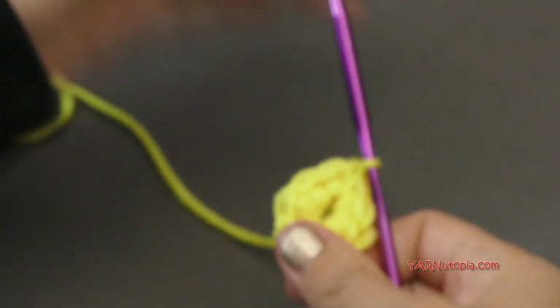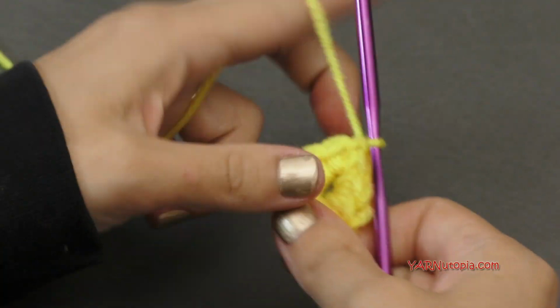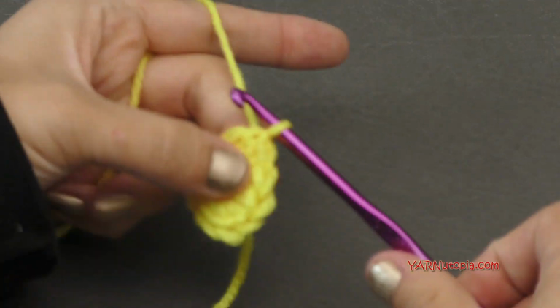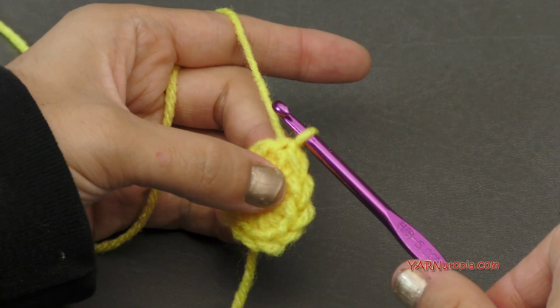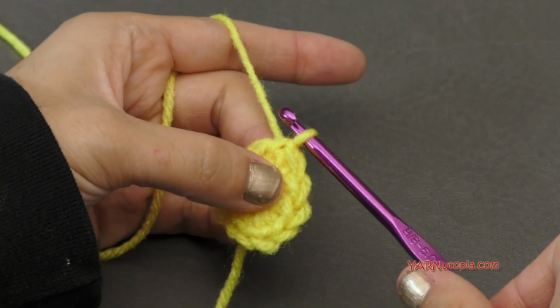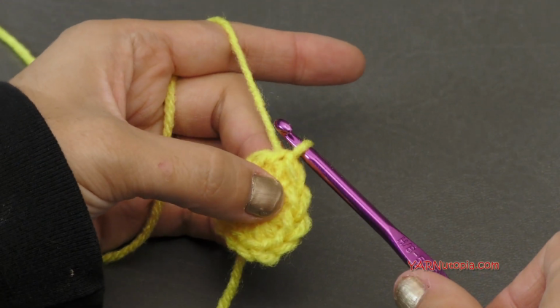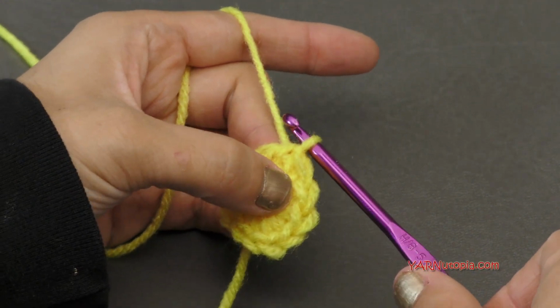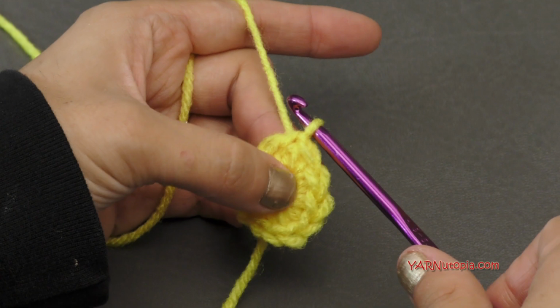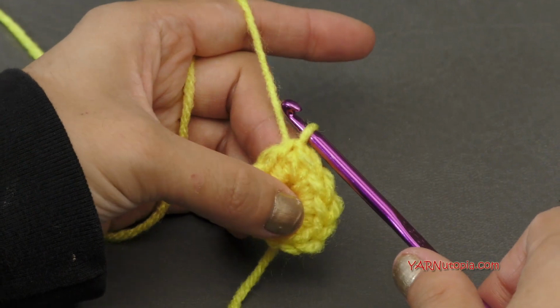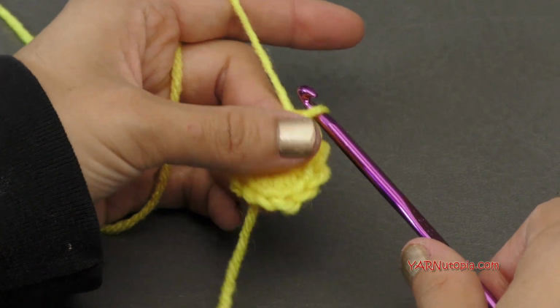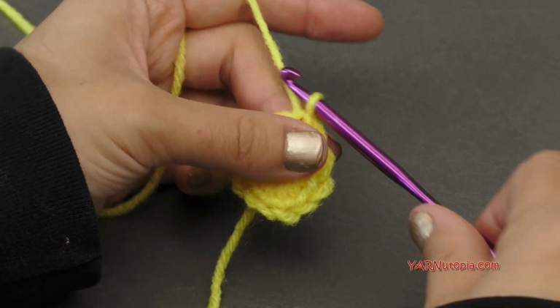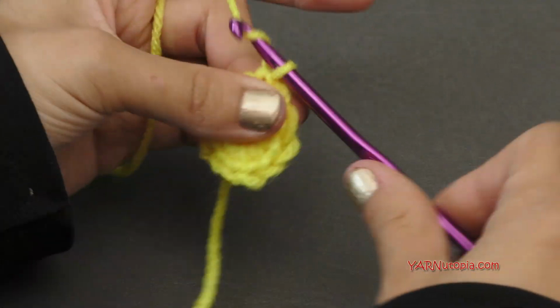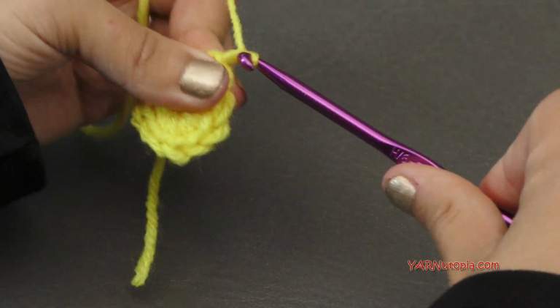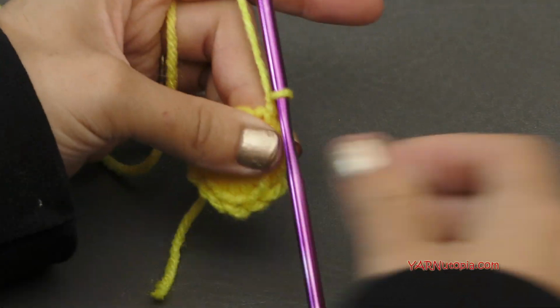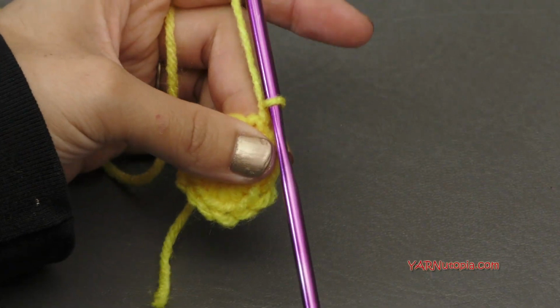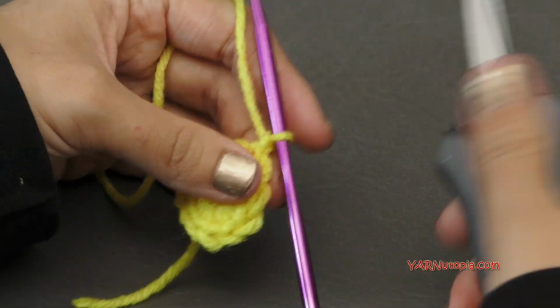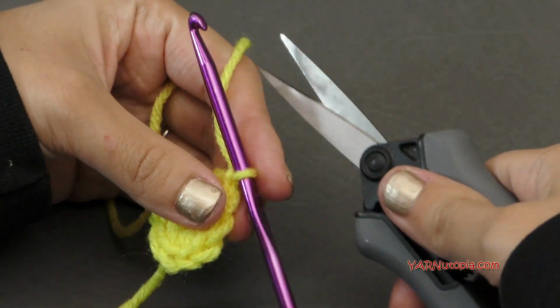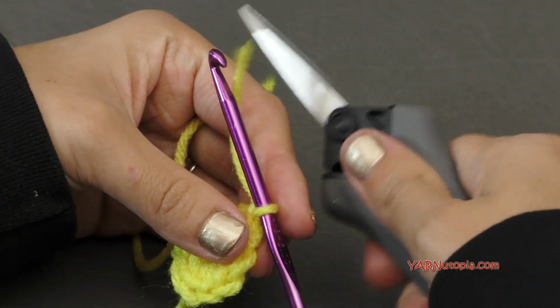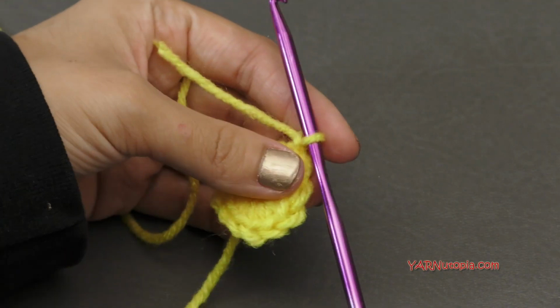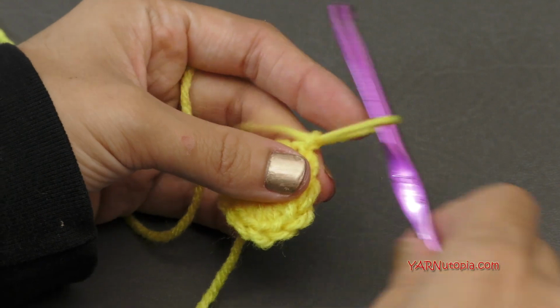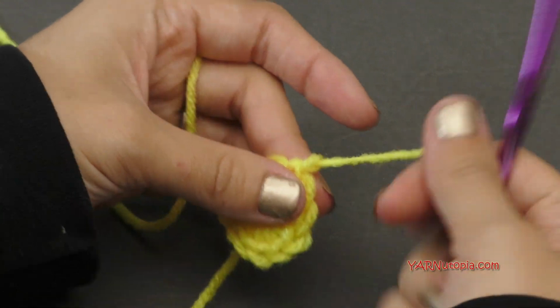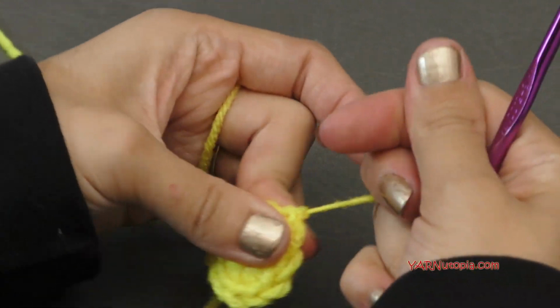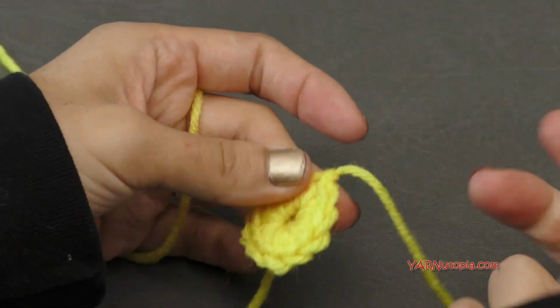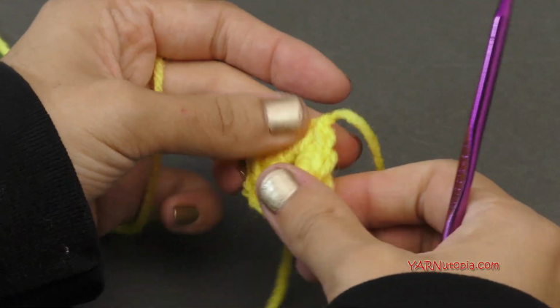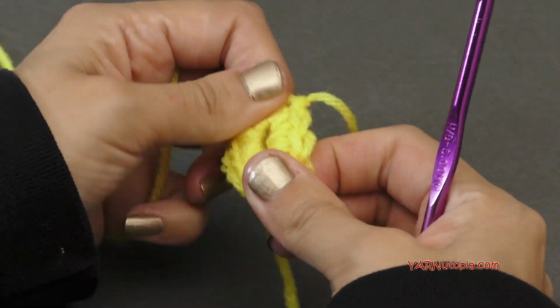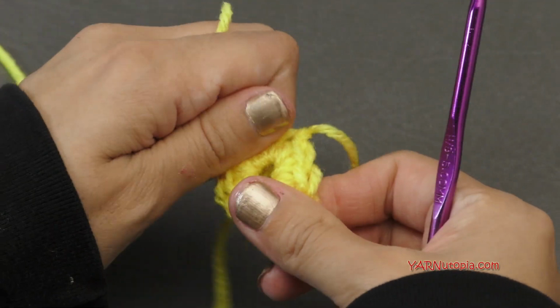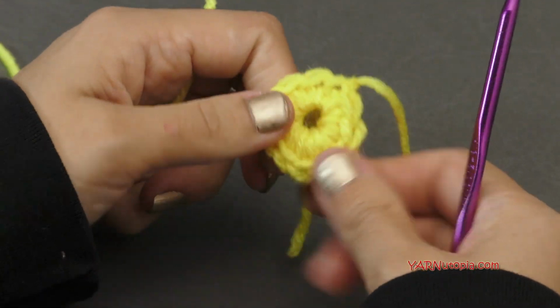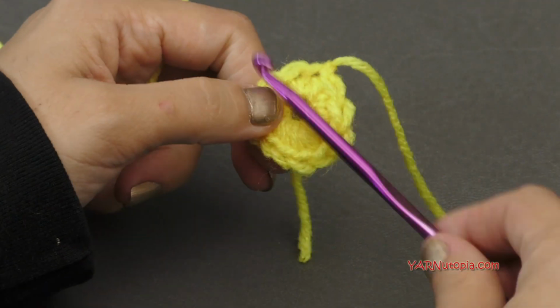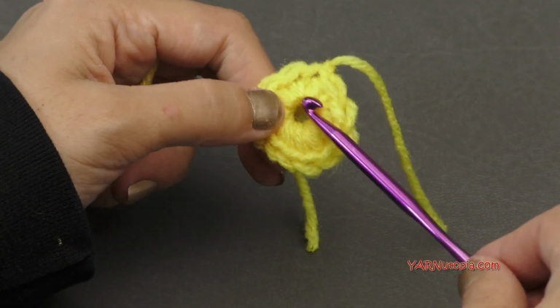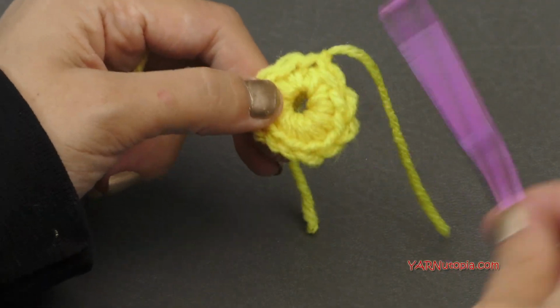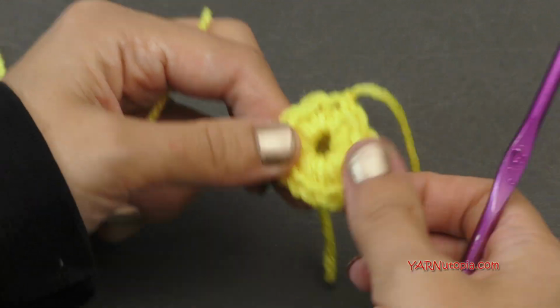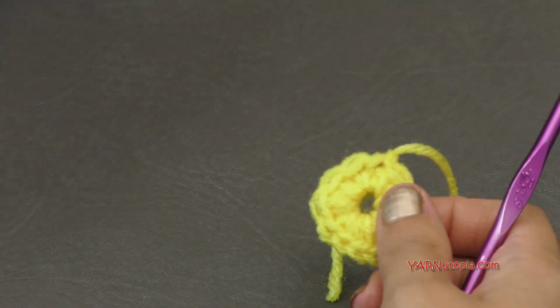Now at this point, if you're not changing color, just hold on and go on to the next round with me. But I'm actually going to change color. So I'm going to chain one and cut this, pull it through and pull tight. I suggest you do change color so that in this next round you will see the stitches around.